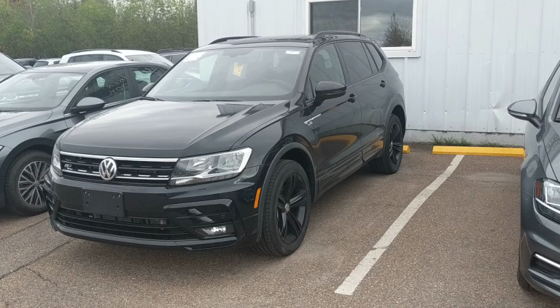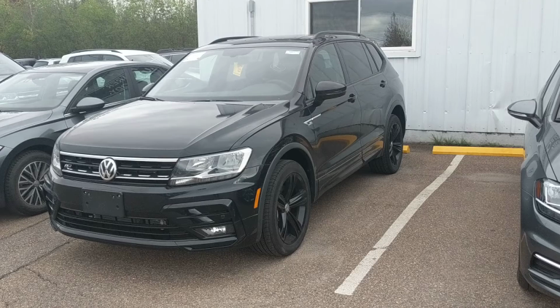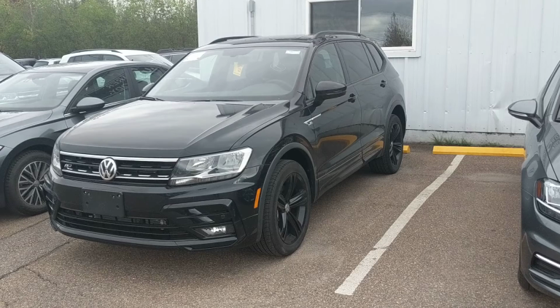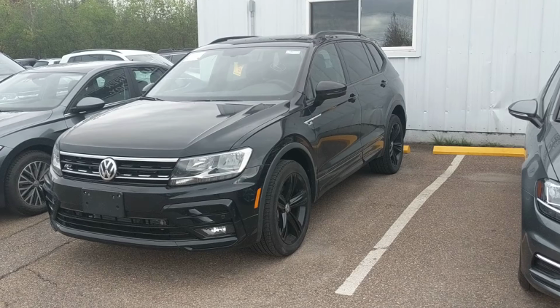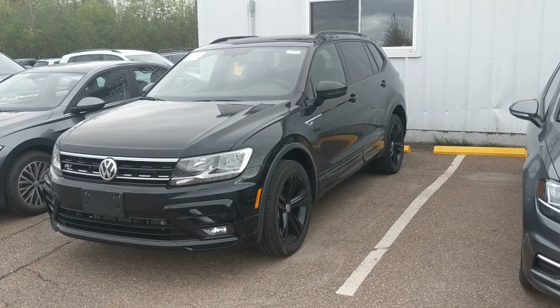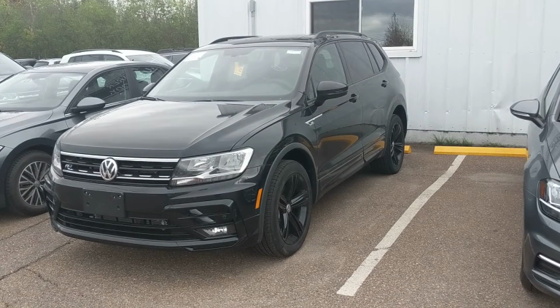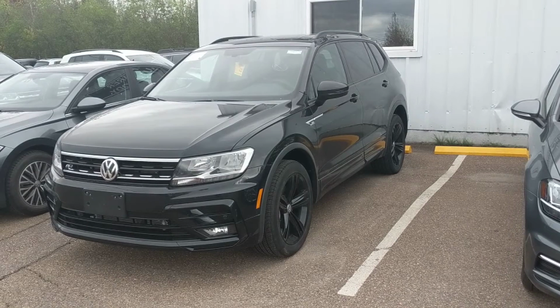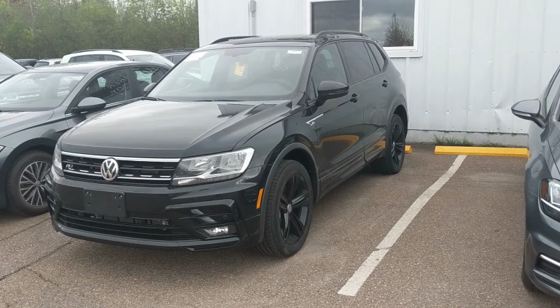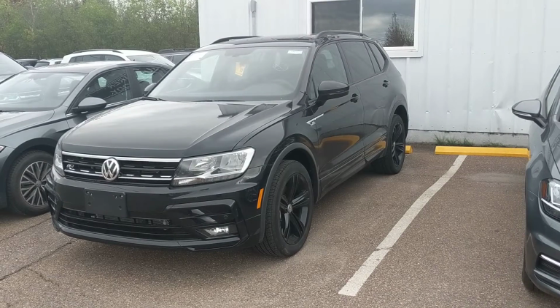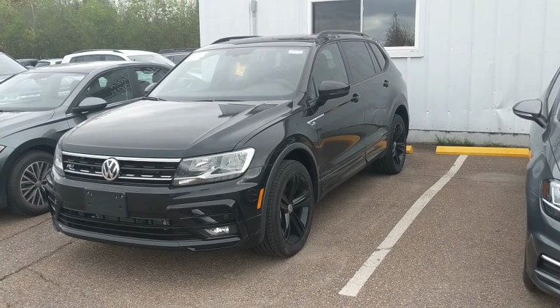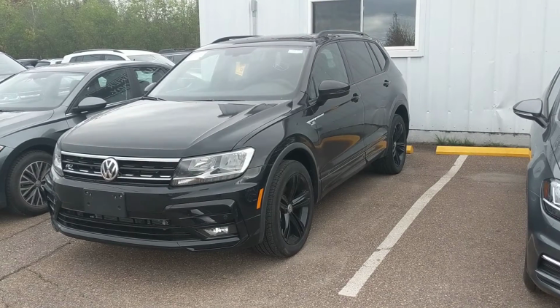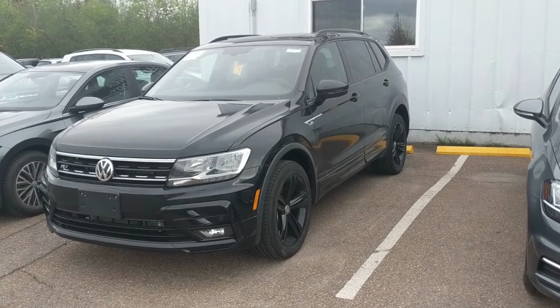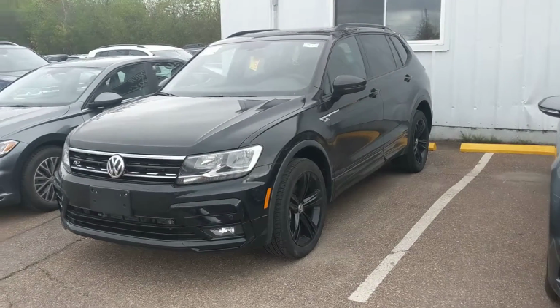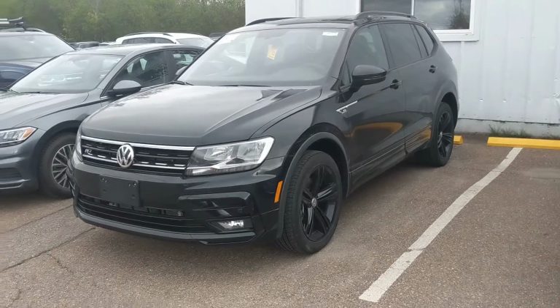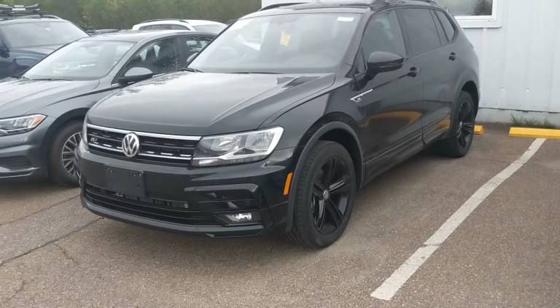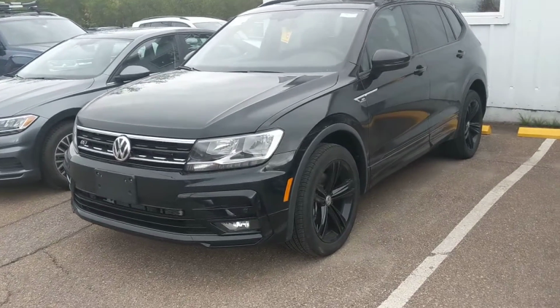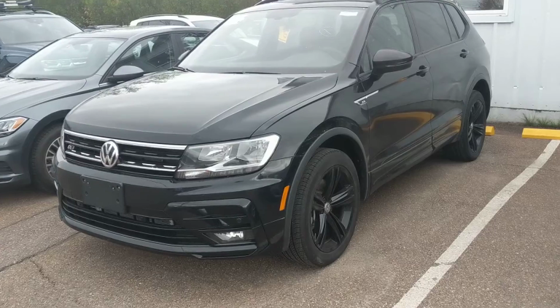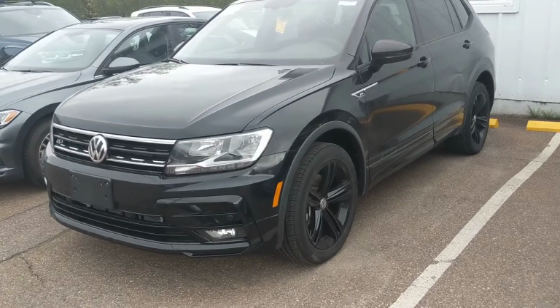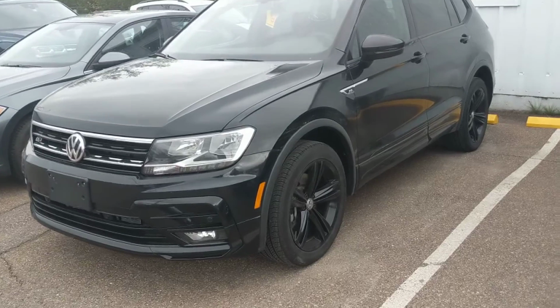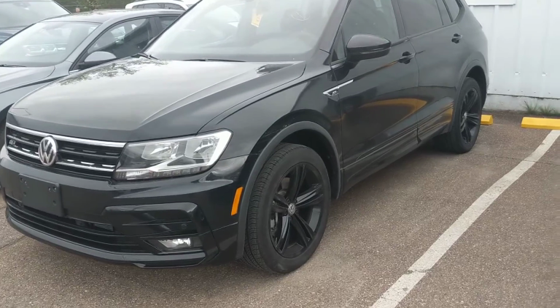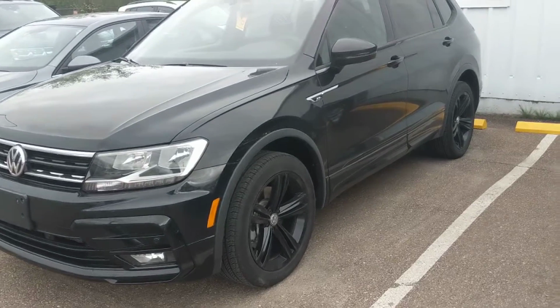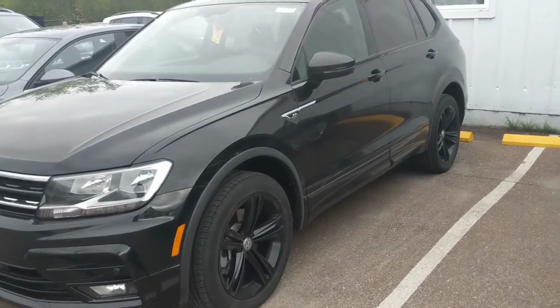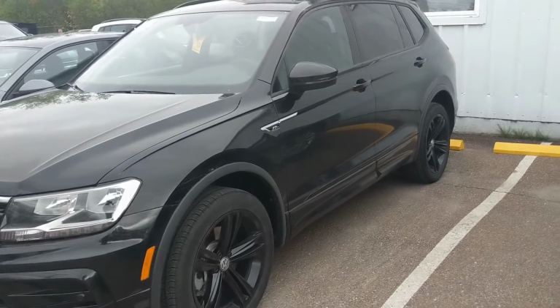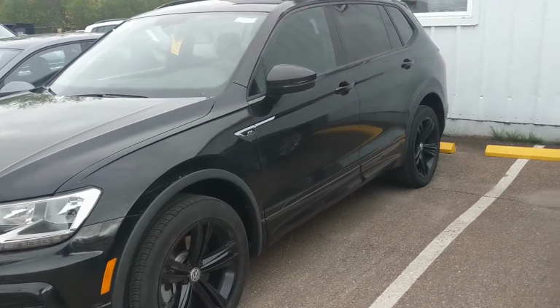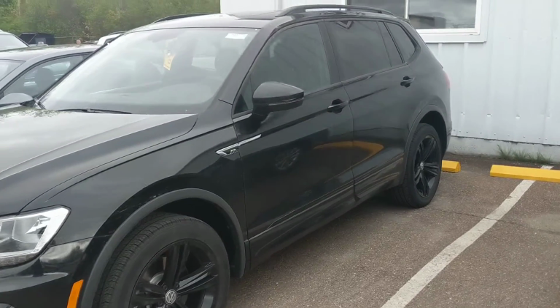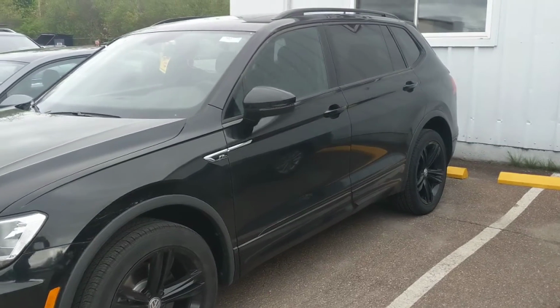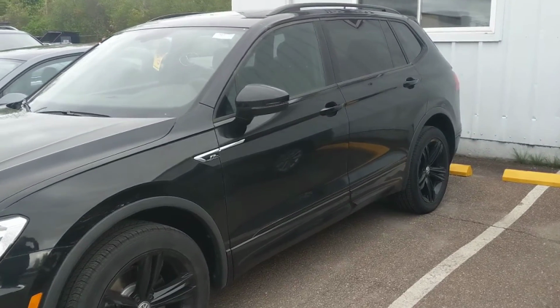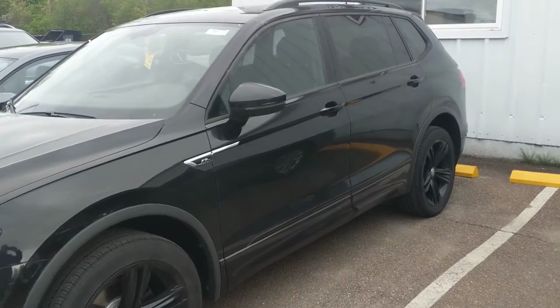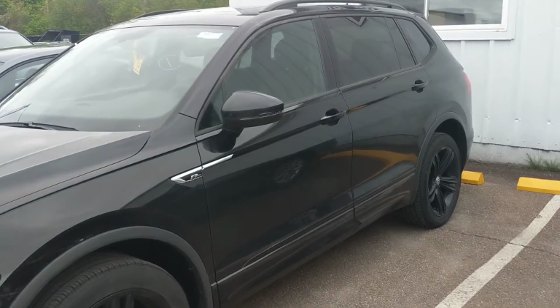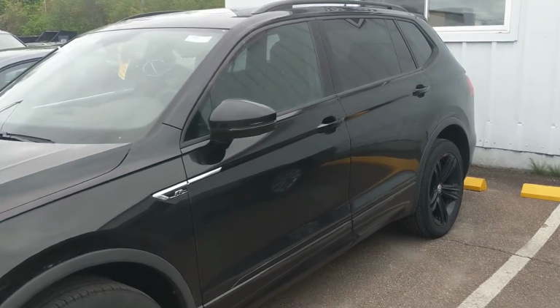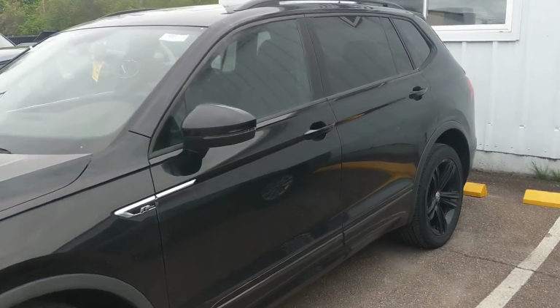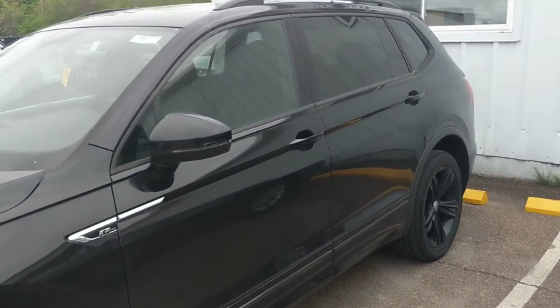Hey Mandy, it's Laz at Shira Volkswagen. I wanted to take a little video of your sweet new ride and show you the interior.